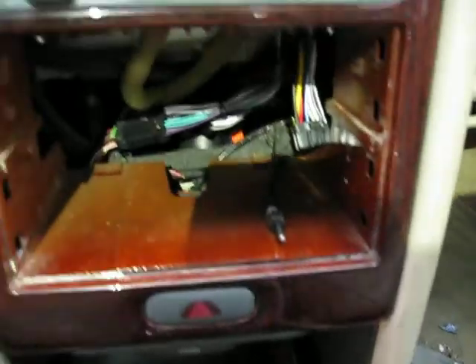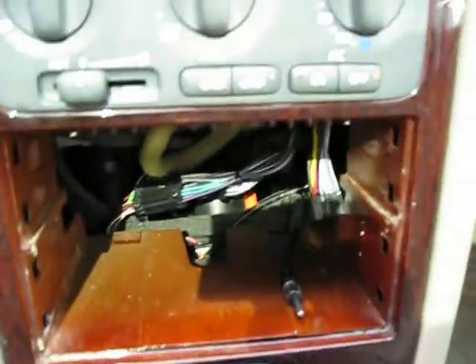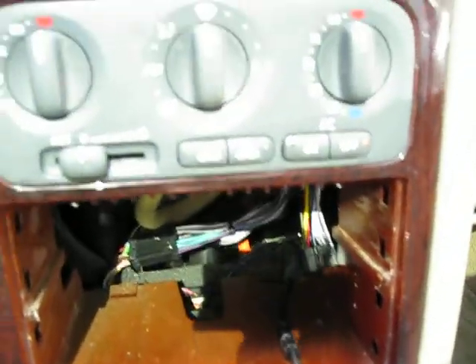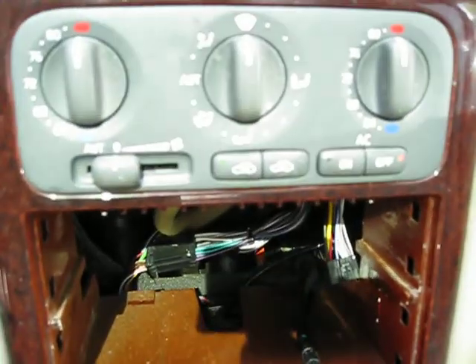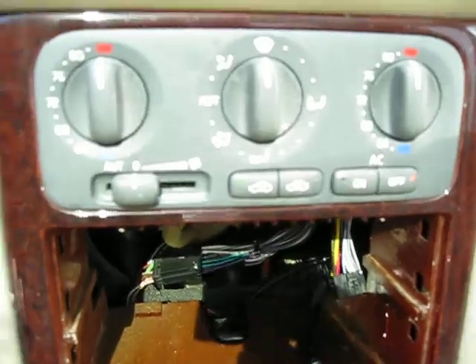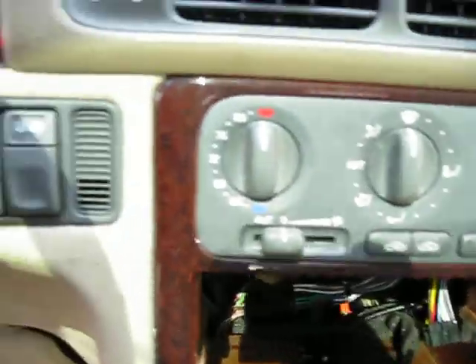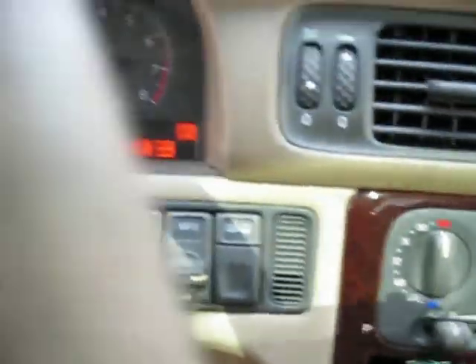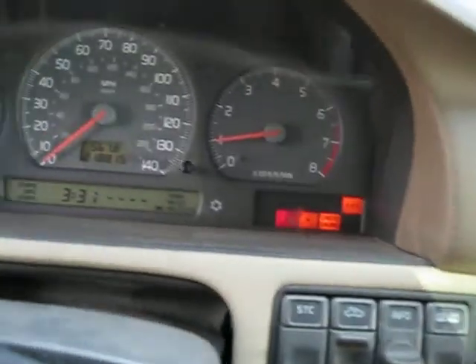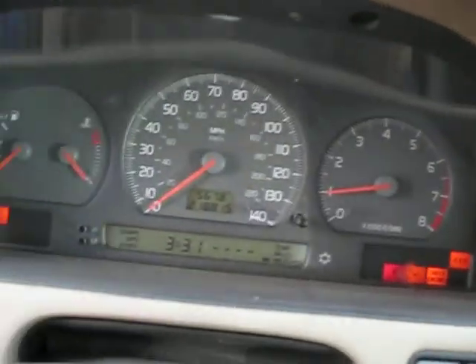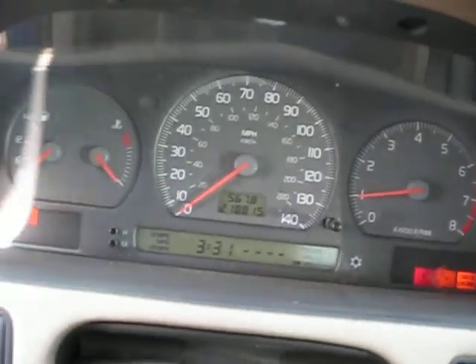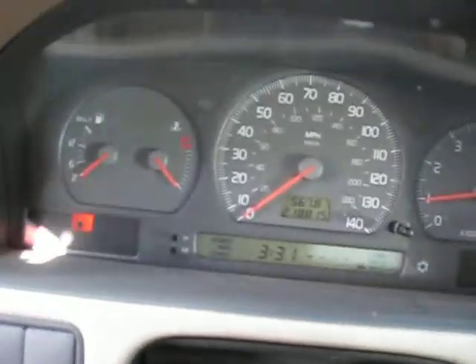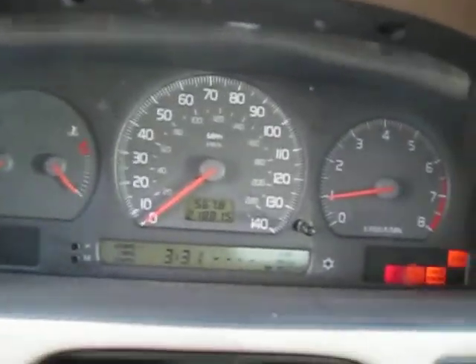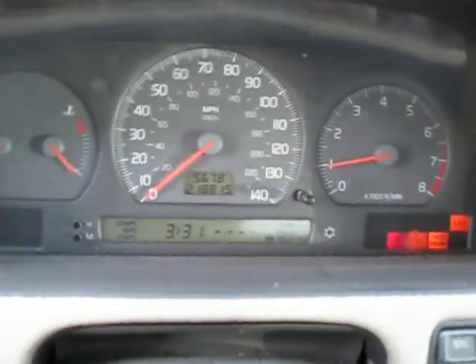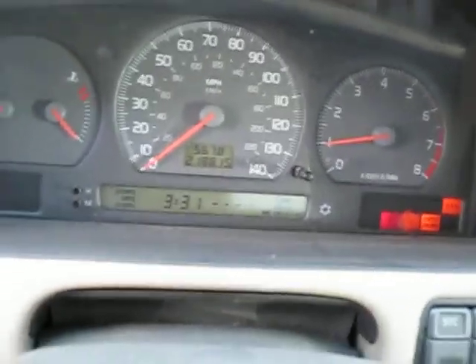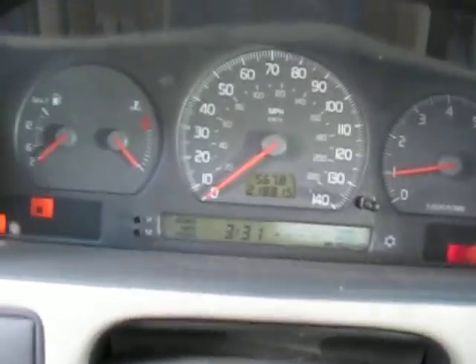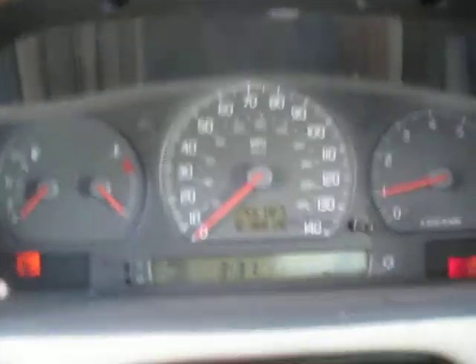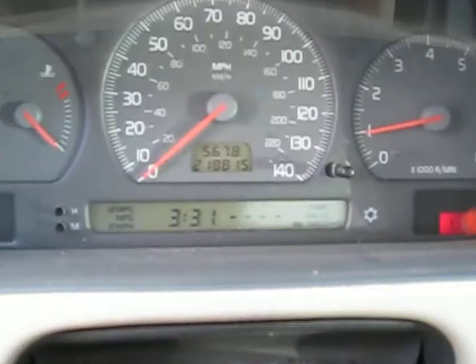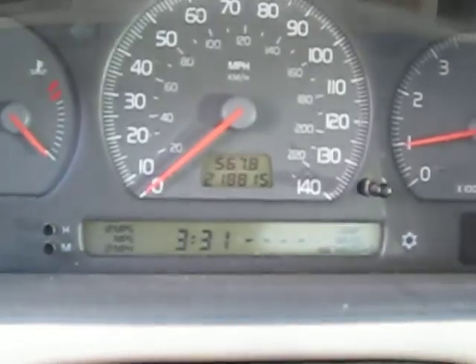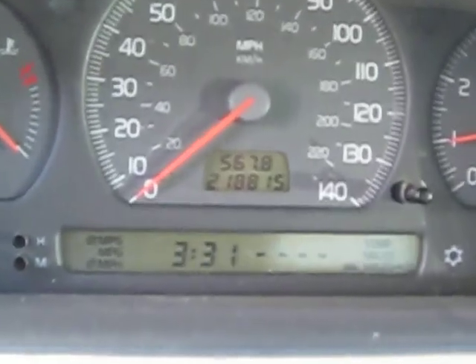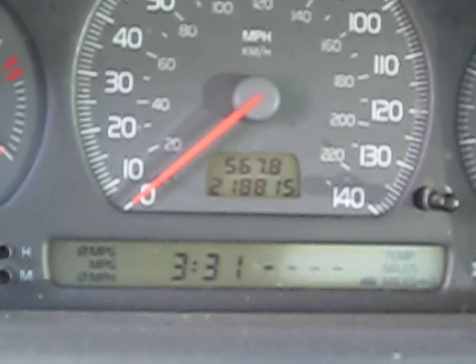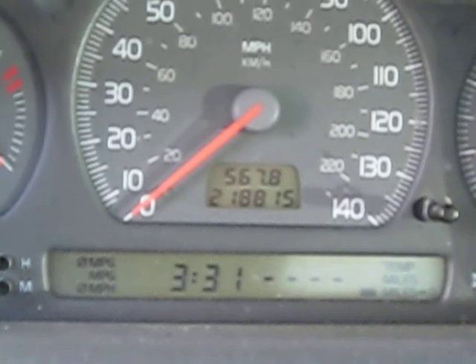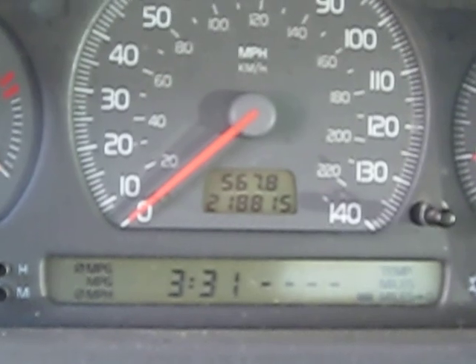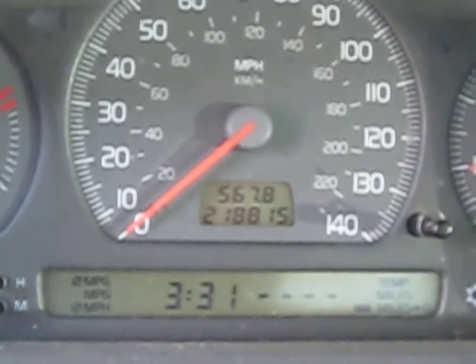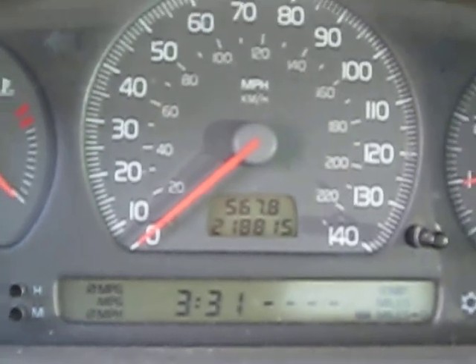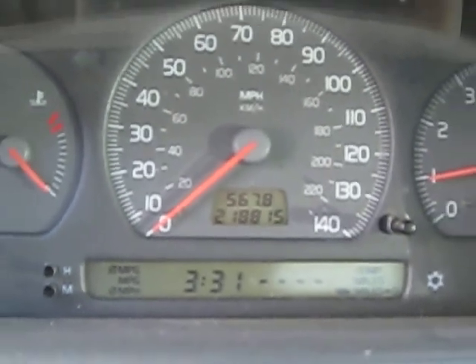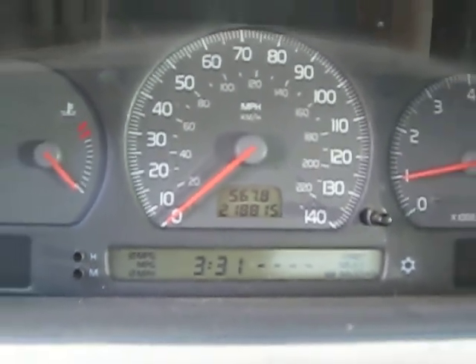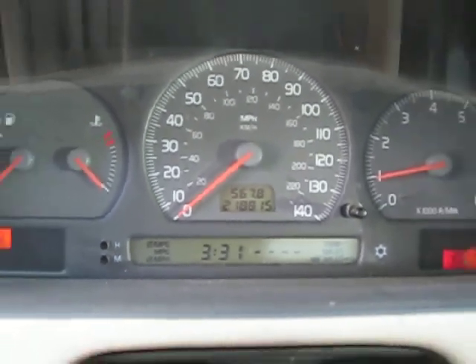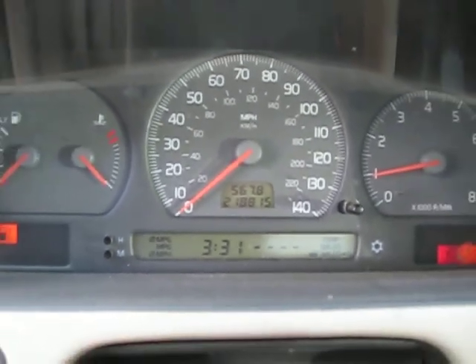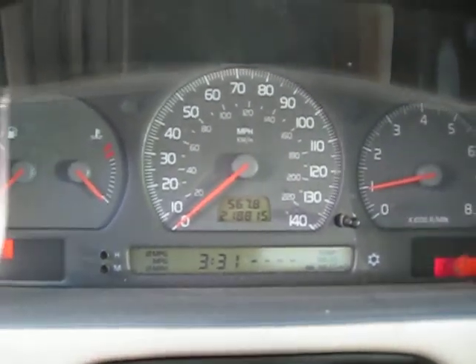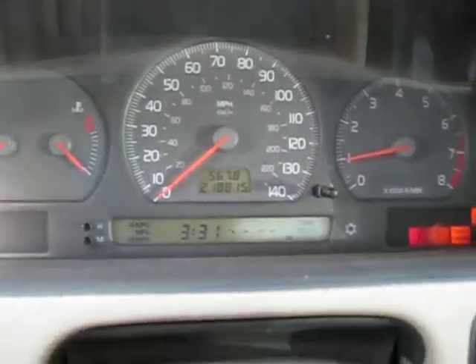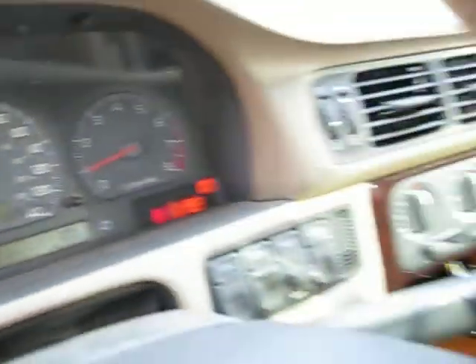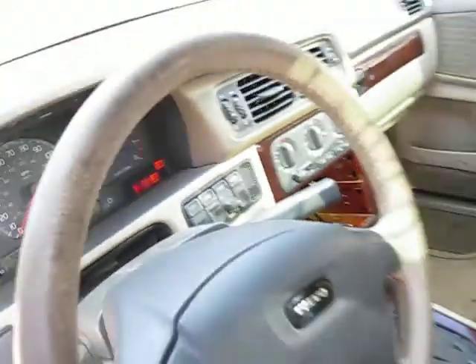It has automatic climate control and a factory tachometer. As mentioned, the vehicle does have 218,000 miles, but runs very well.